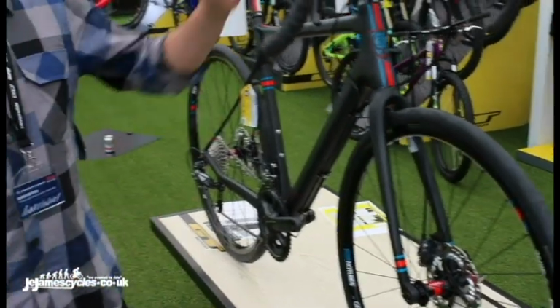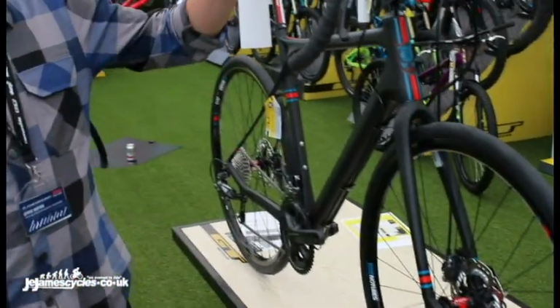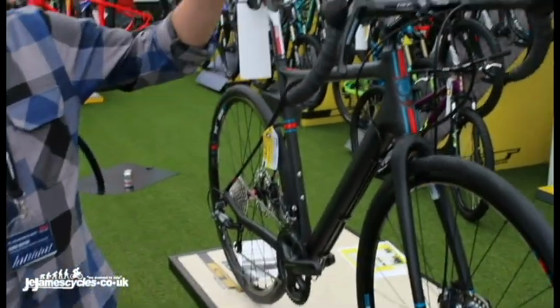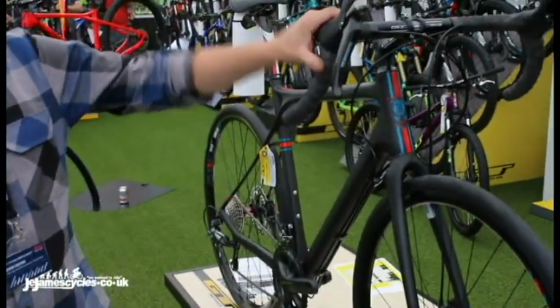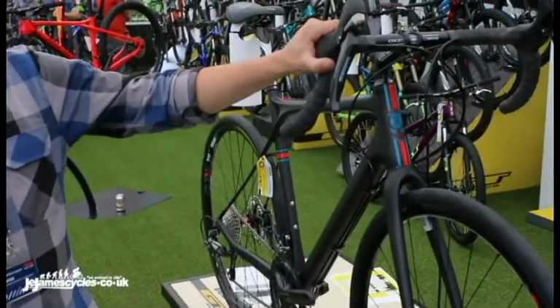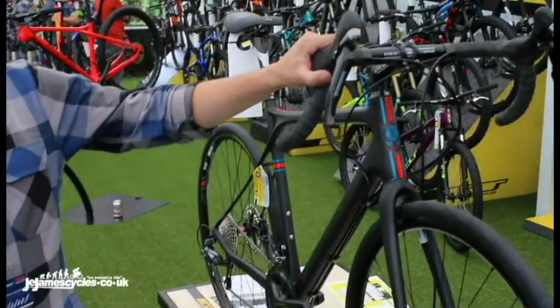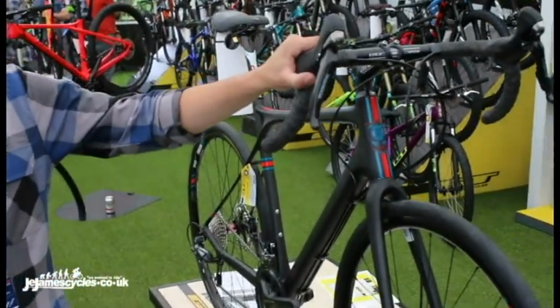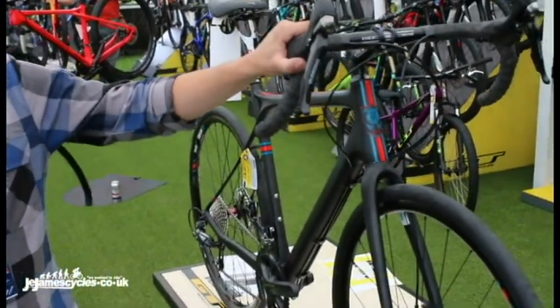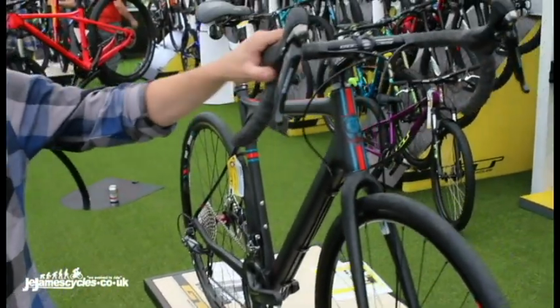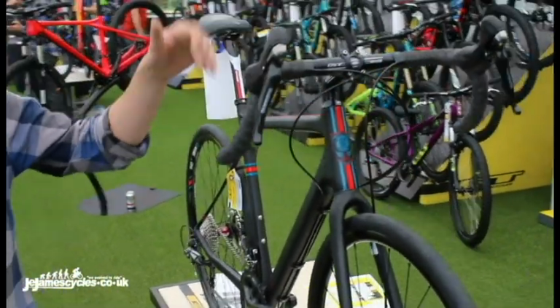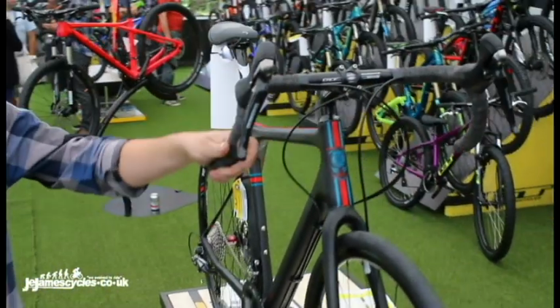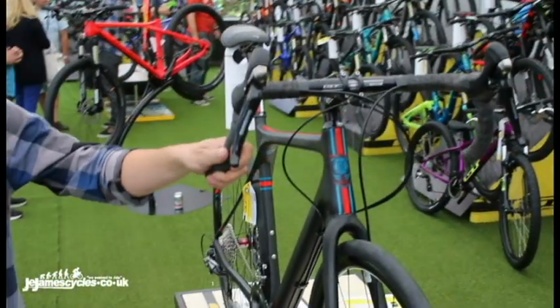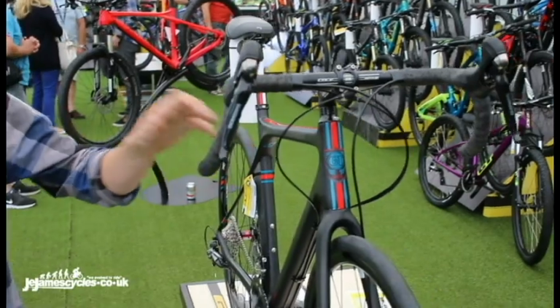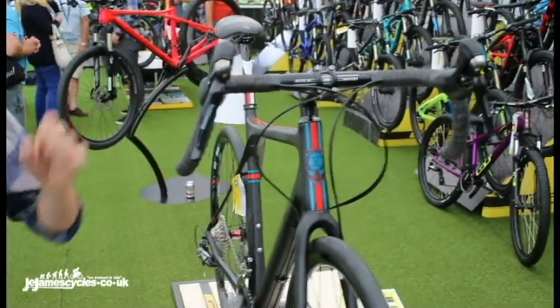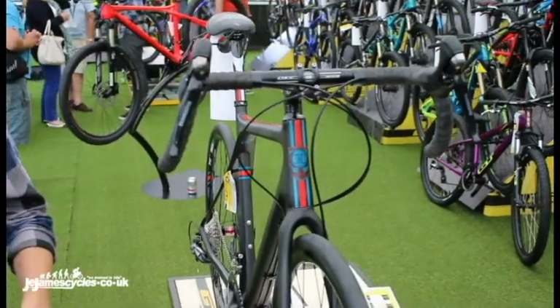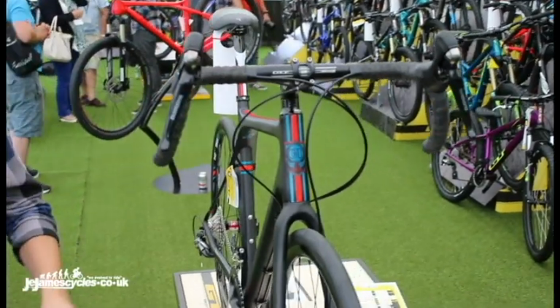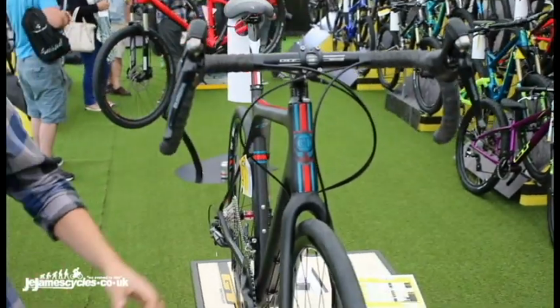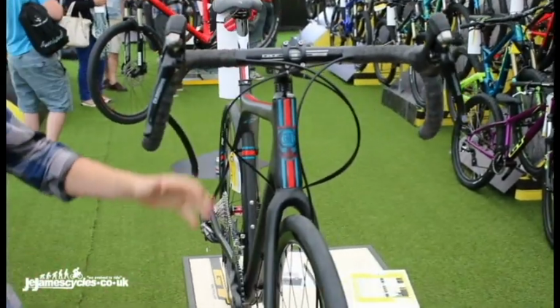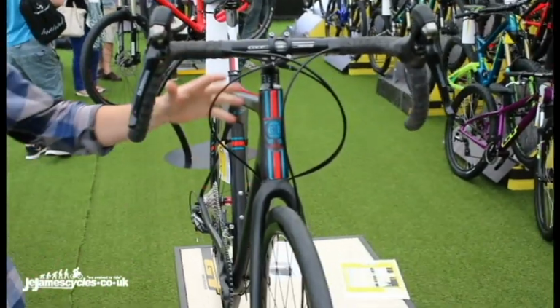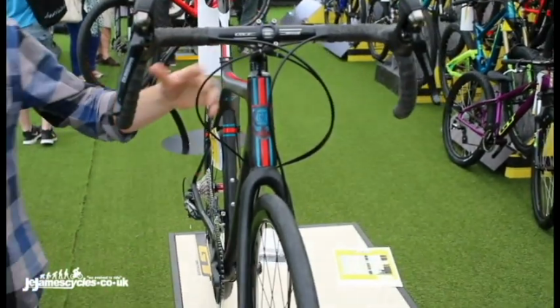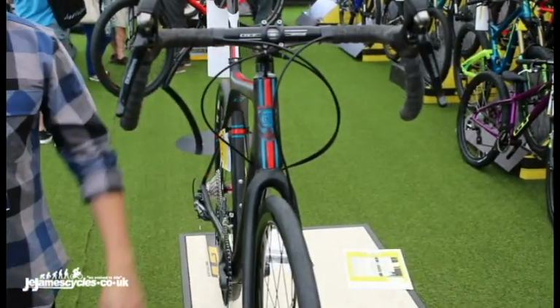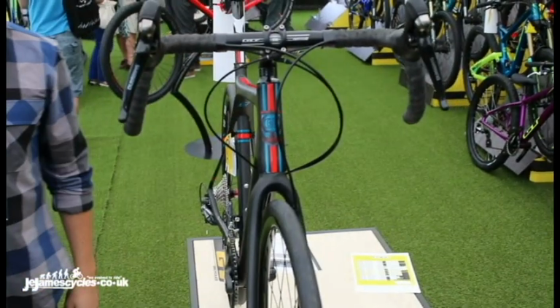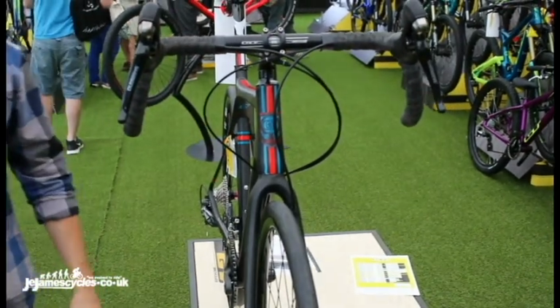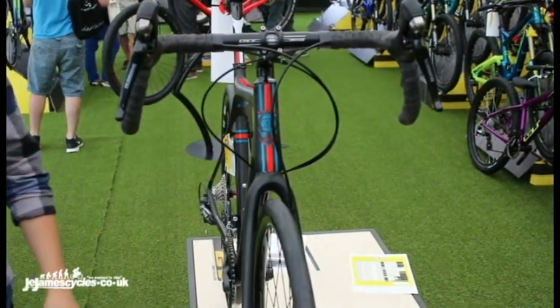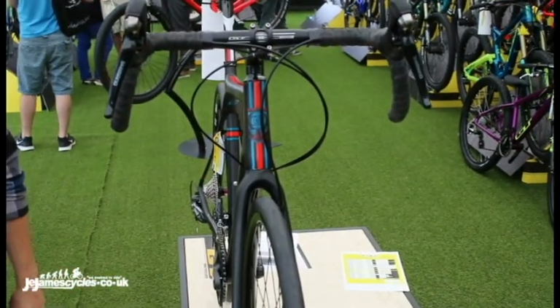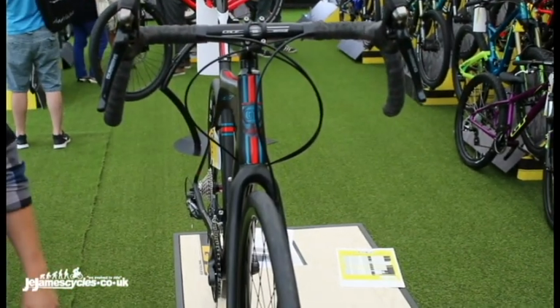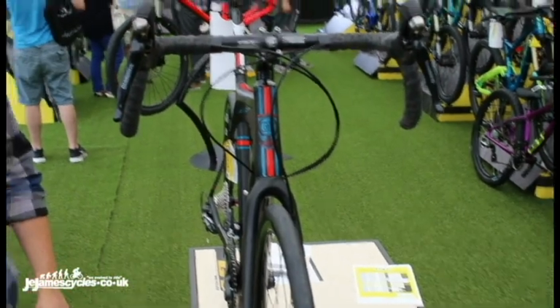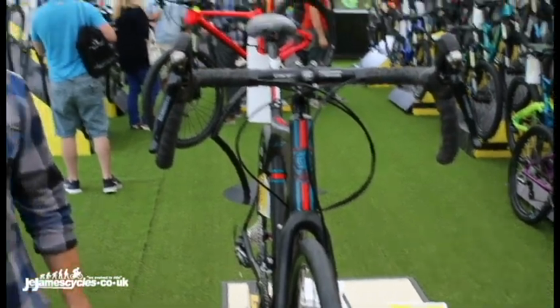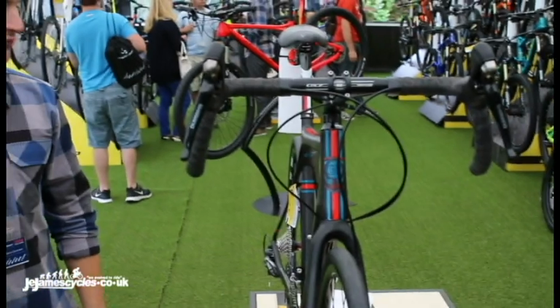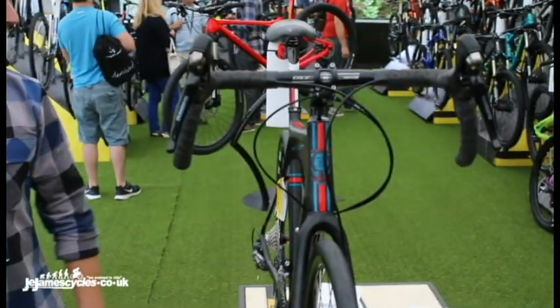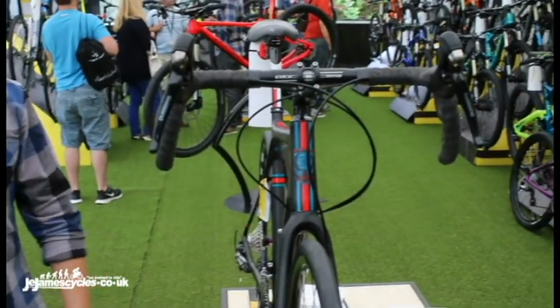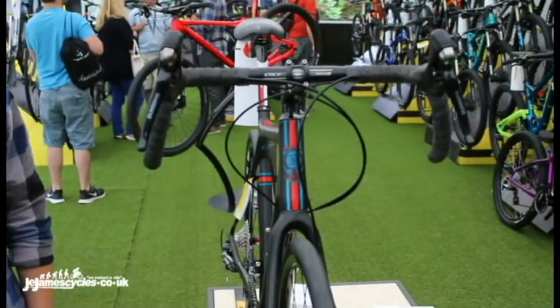Lastly, we've got a flared drop bar here, meaning when you're in the drops, you're not dropping quite so far, your hands are spread a little bit wider, giving you control, meaning you can really hammer the descents.